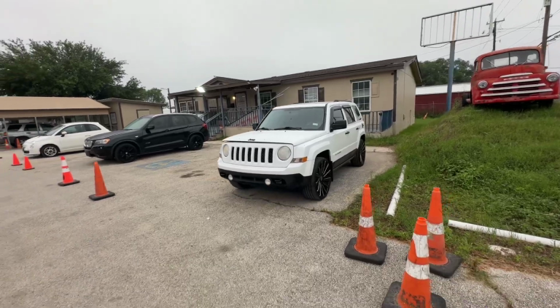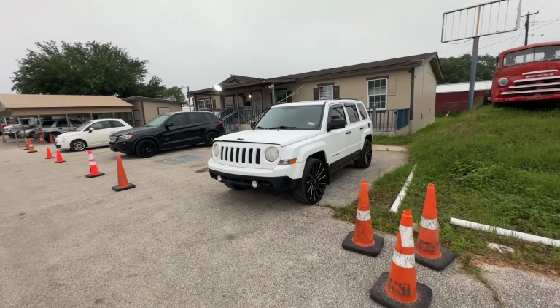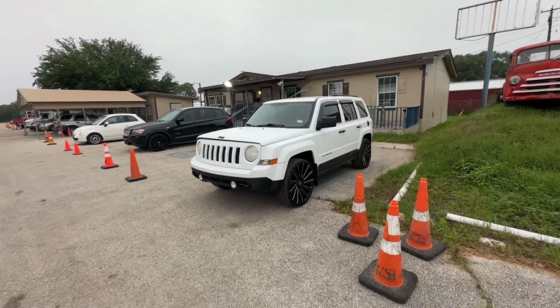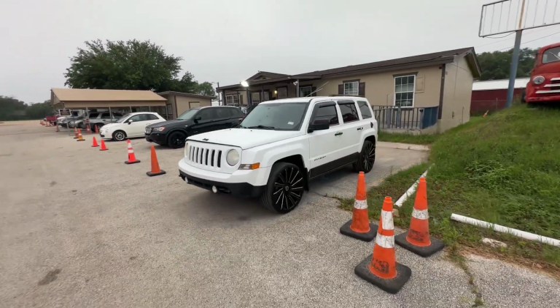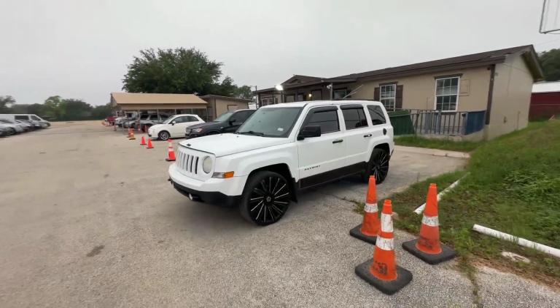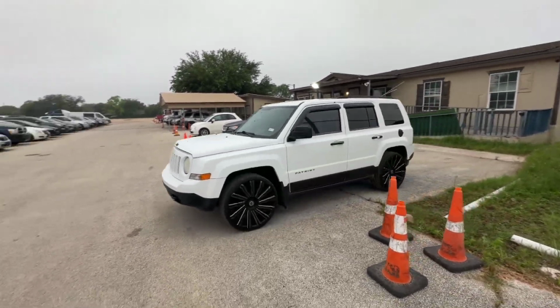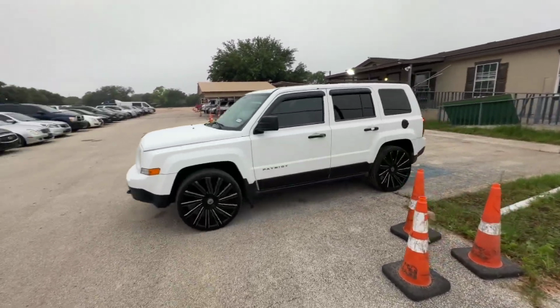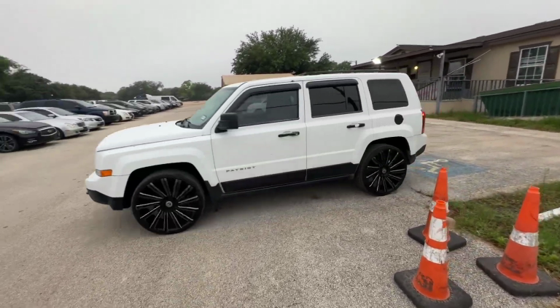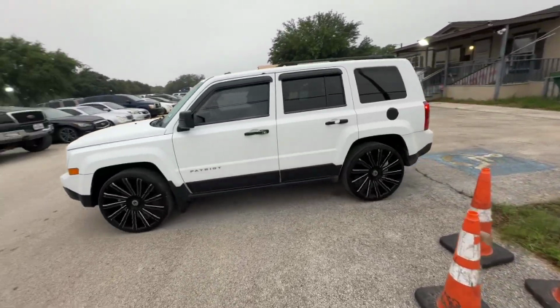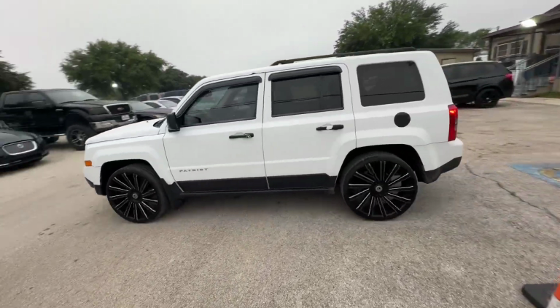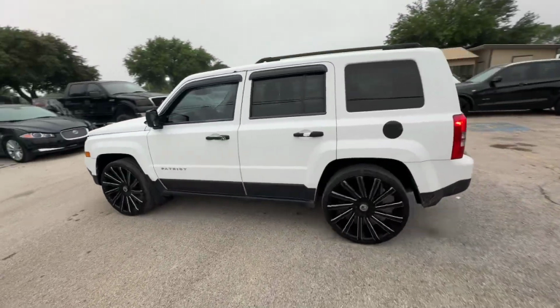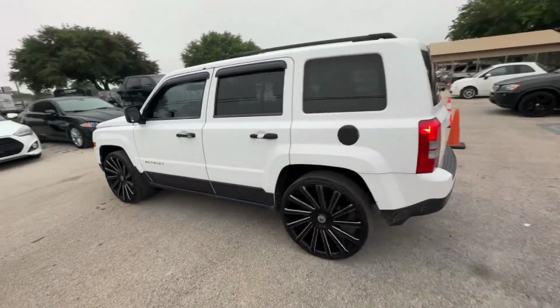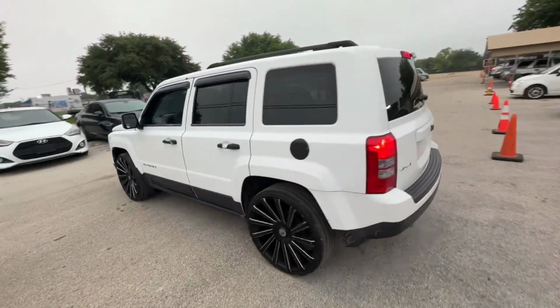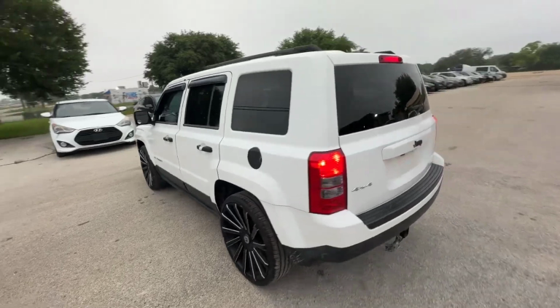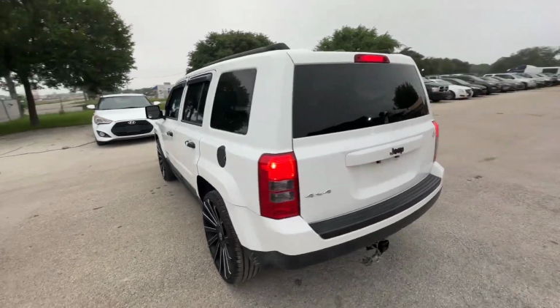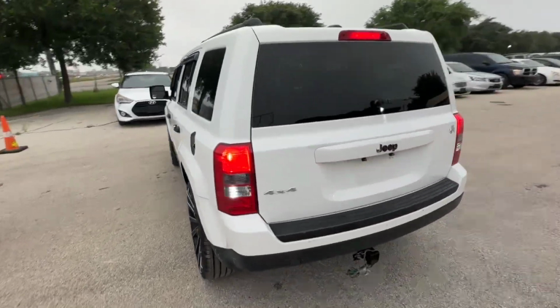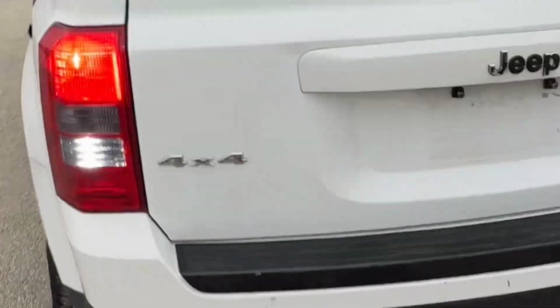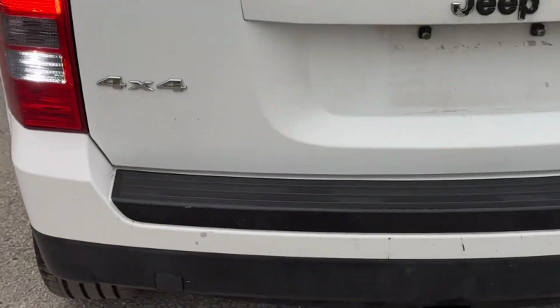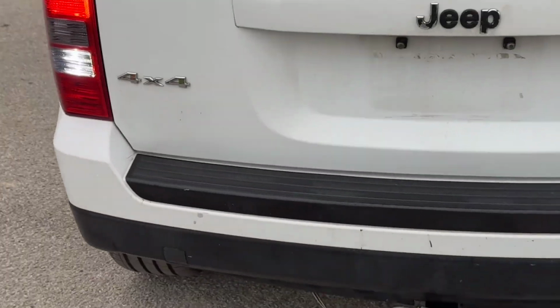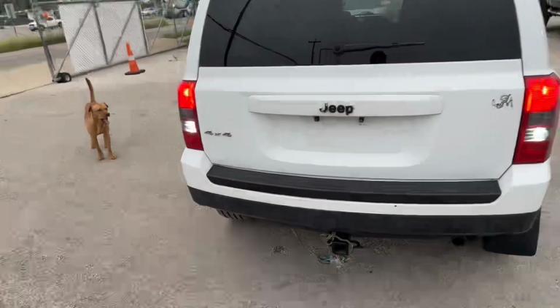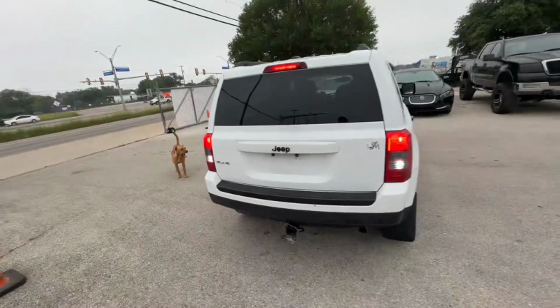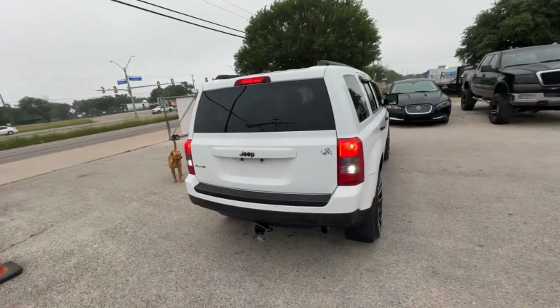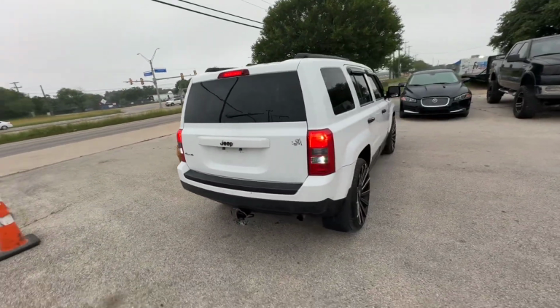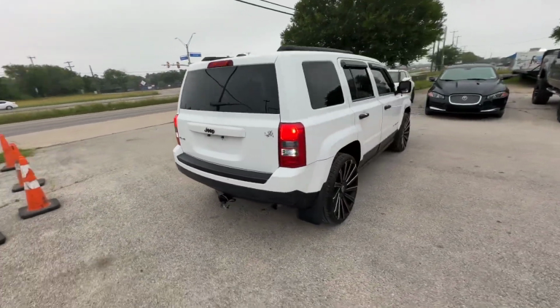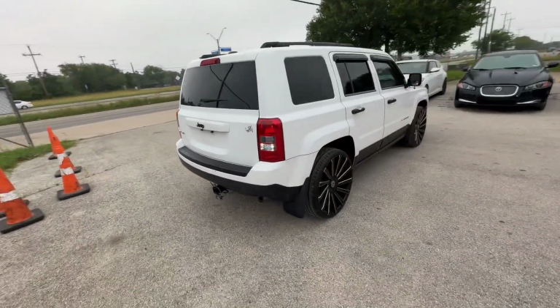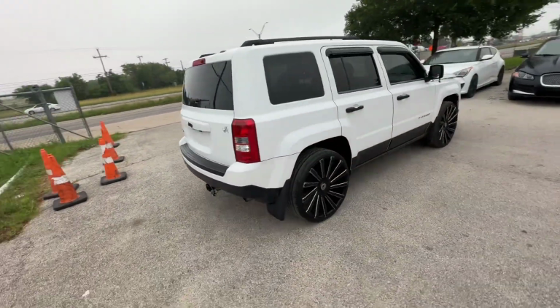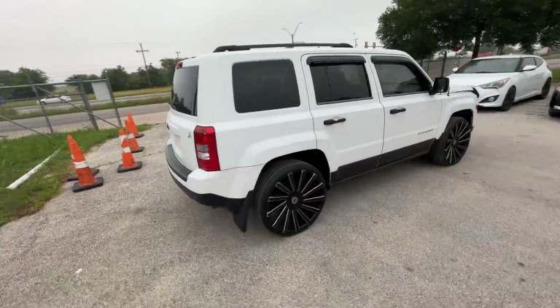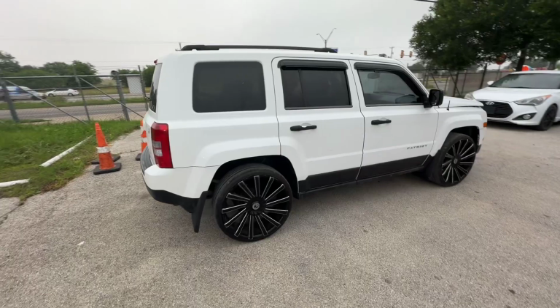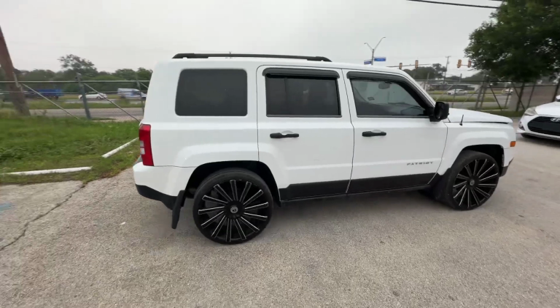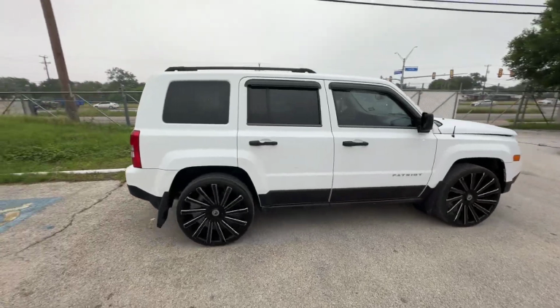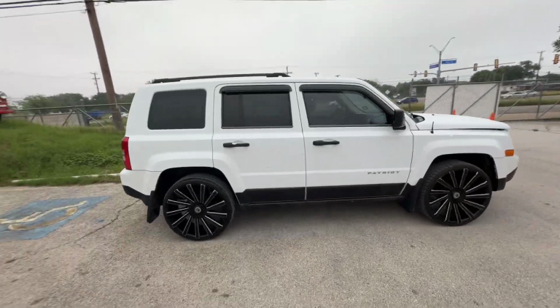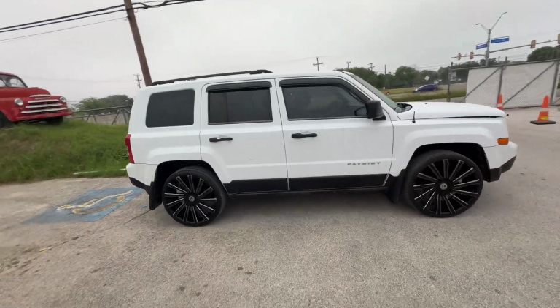Hey everybody, today we have a 2013 Jeep Patriot. Looks like it's 4x4, automatic, with aftermarket wheels.